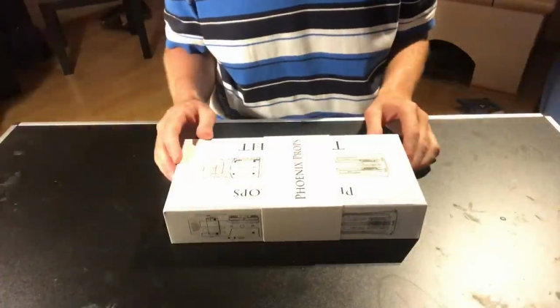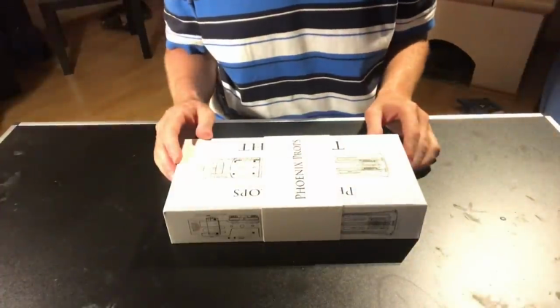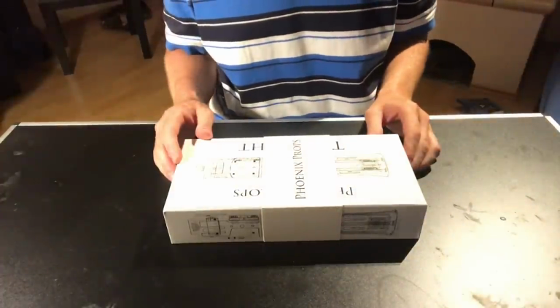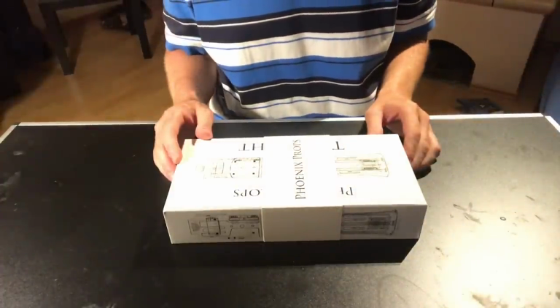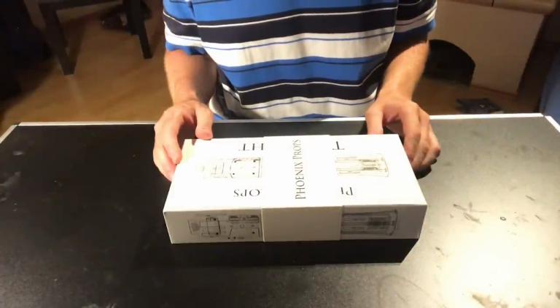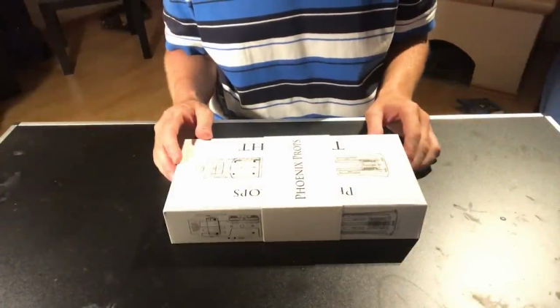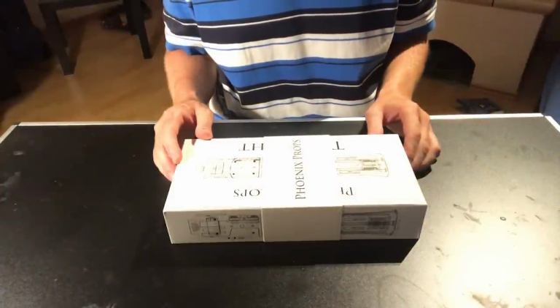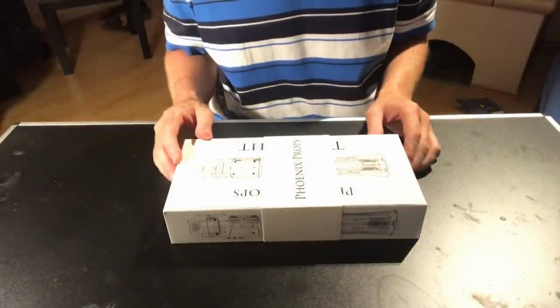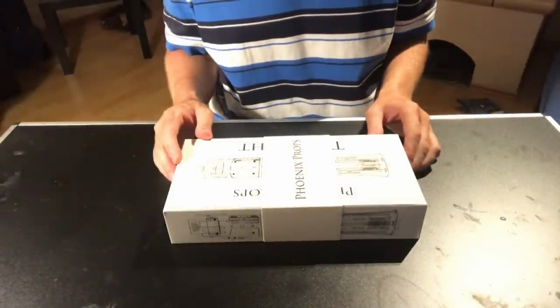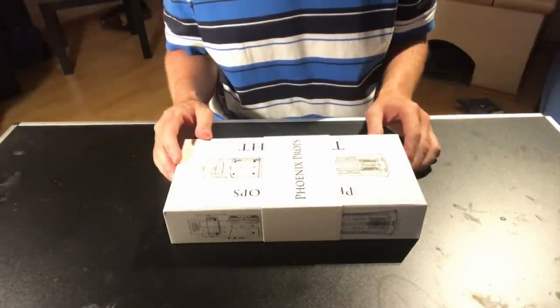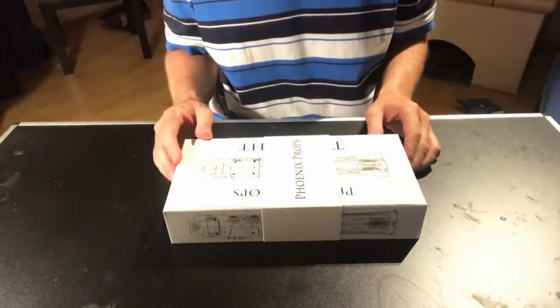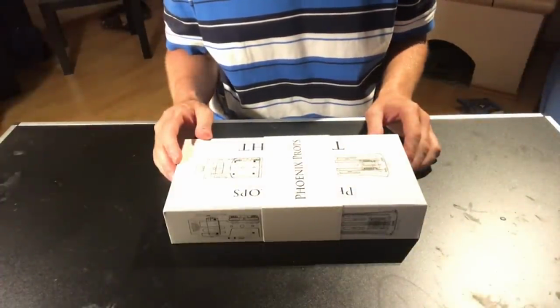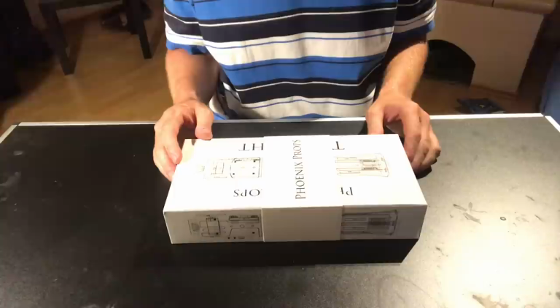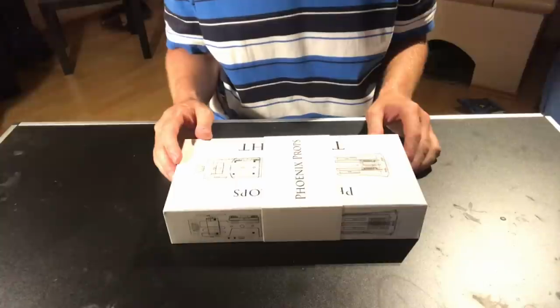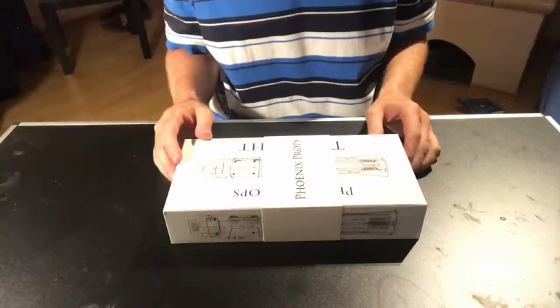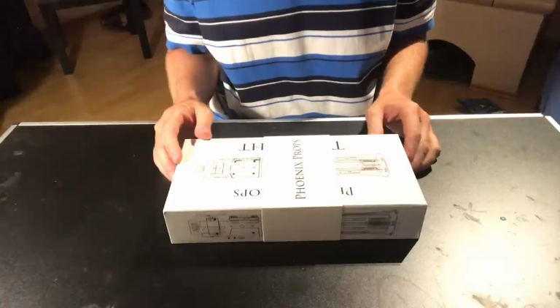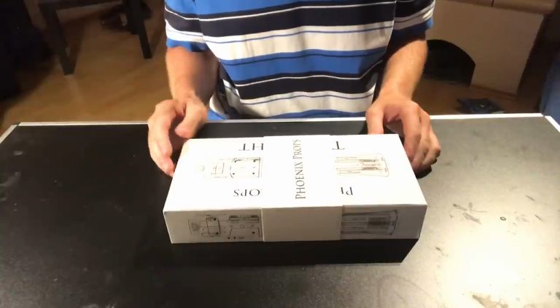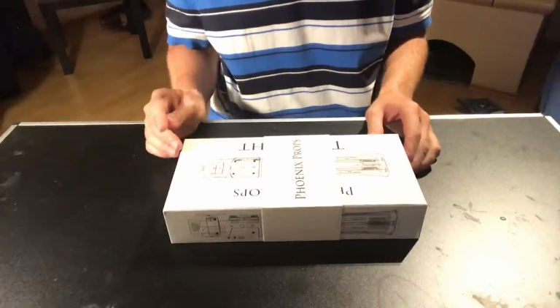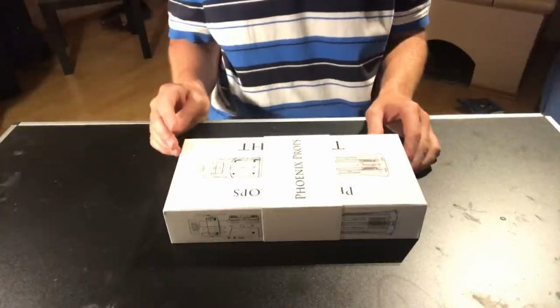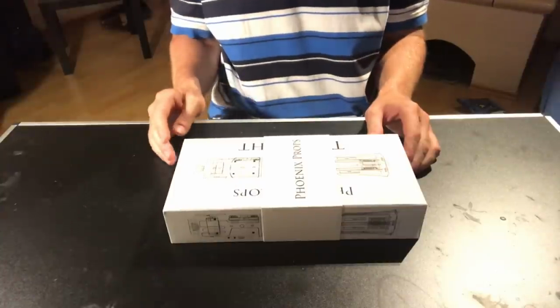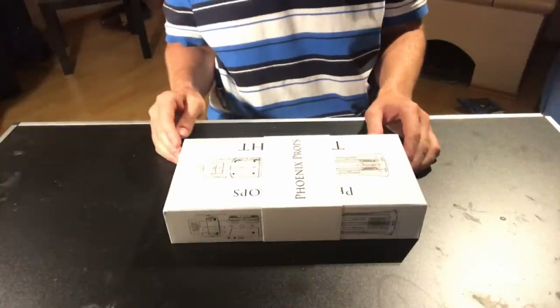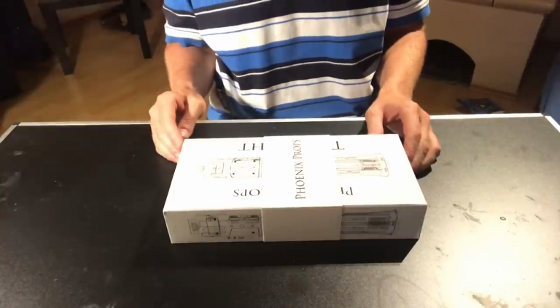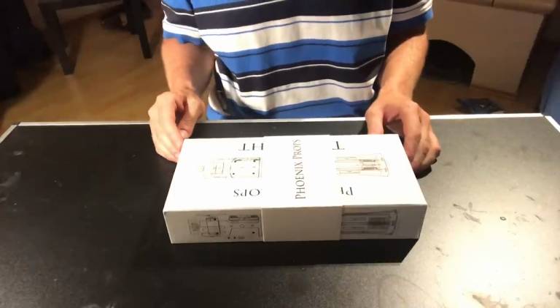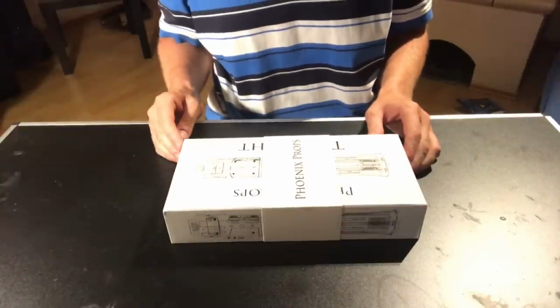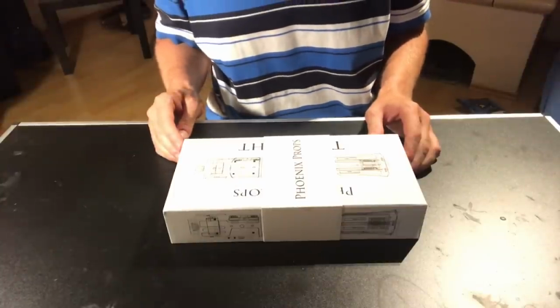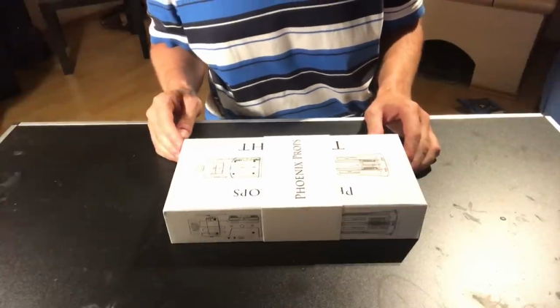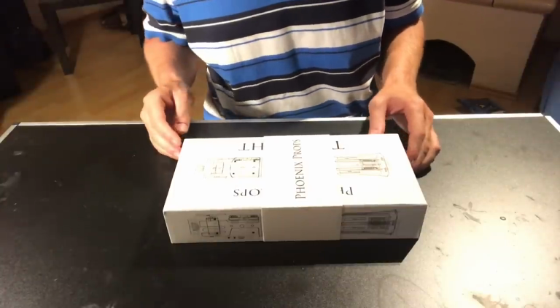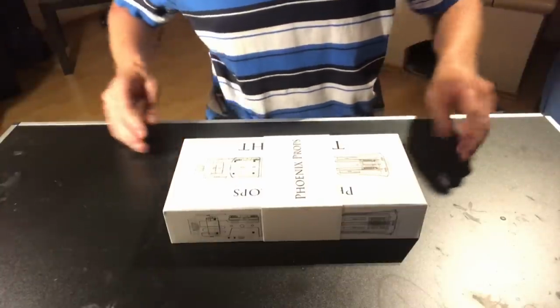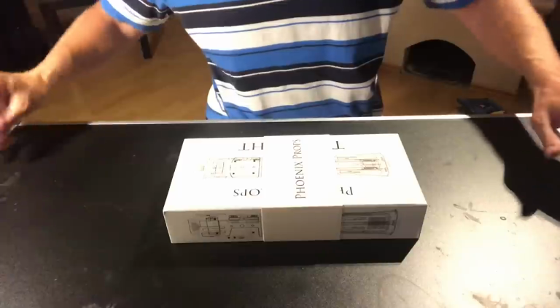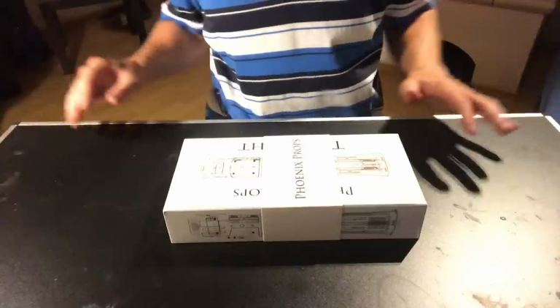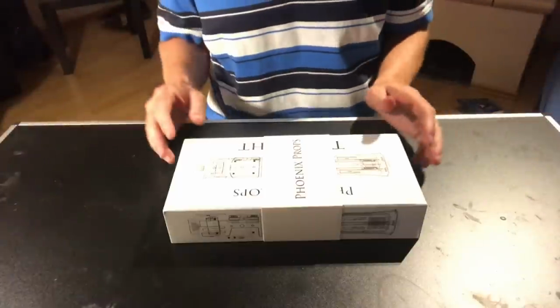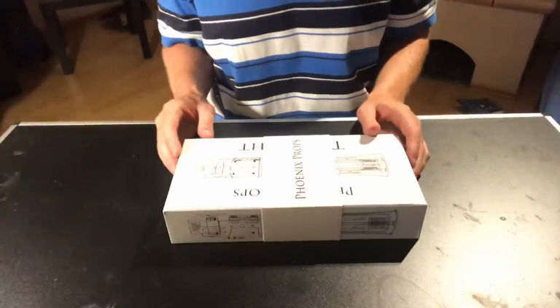Hello, this is the assembly video for Phoenix Props The Light, the lightsaber based on Ben Solo from The Last Jedi.